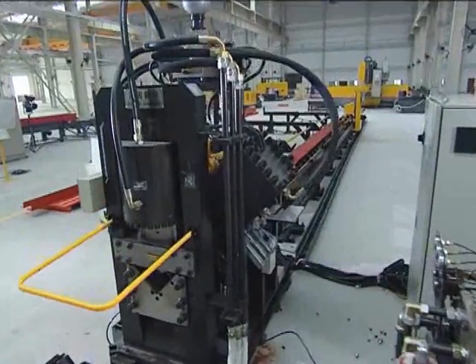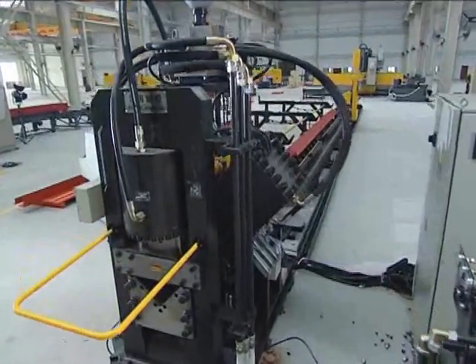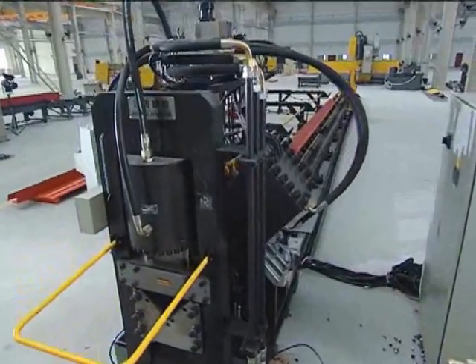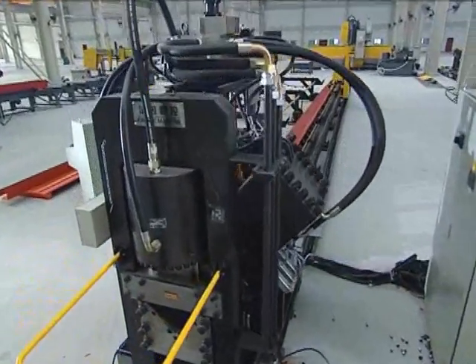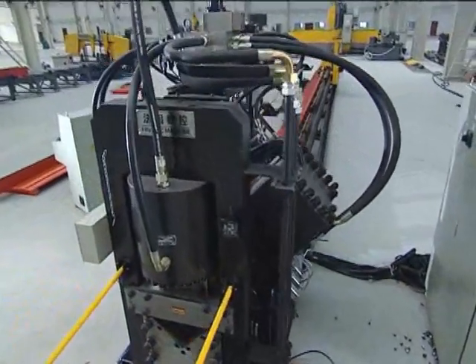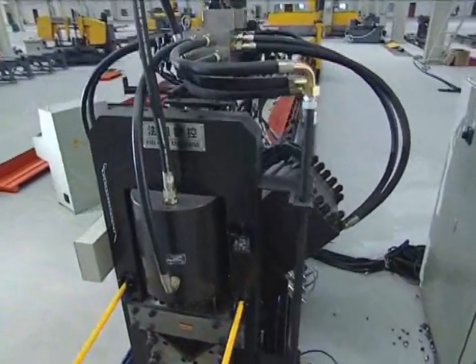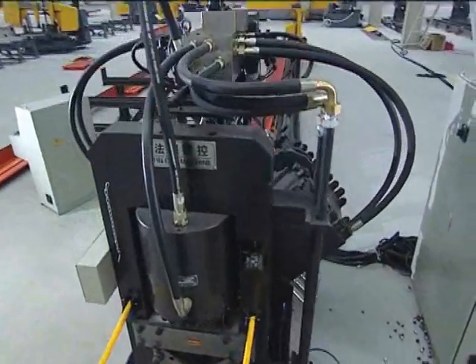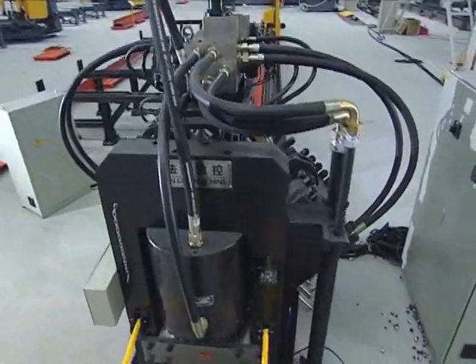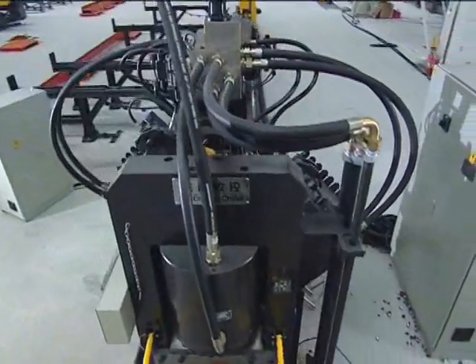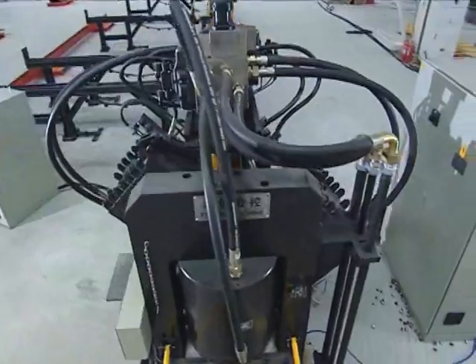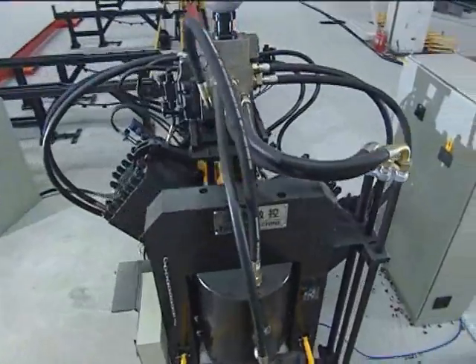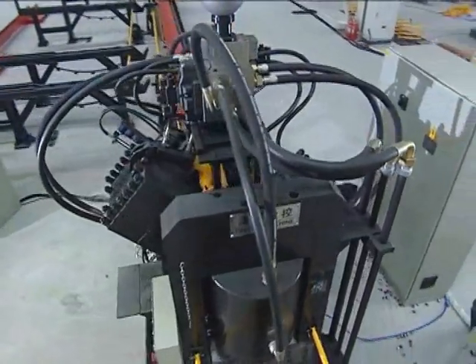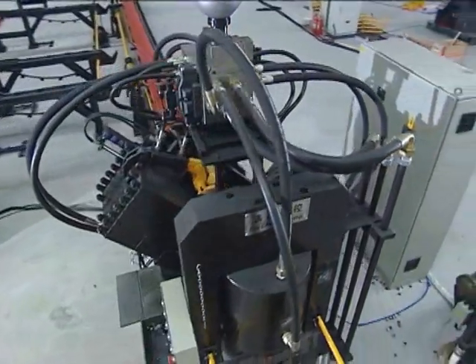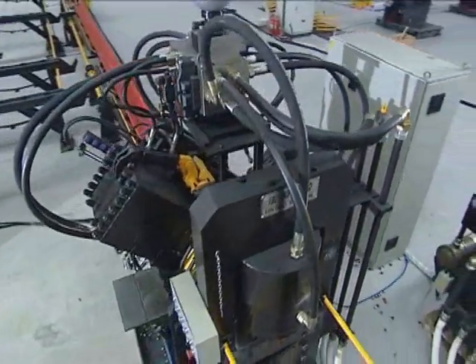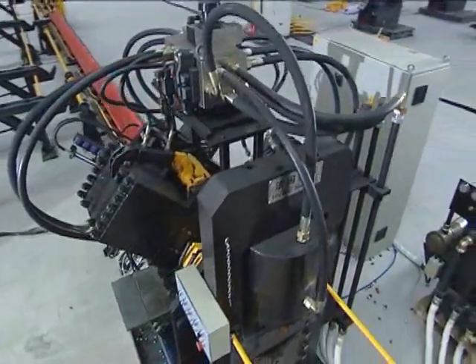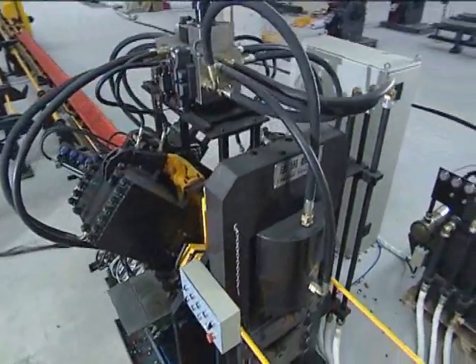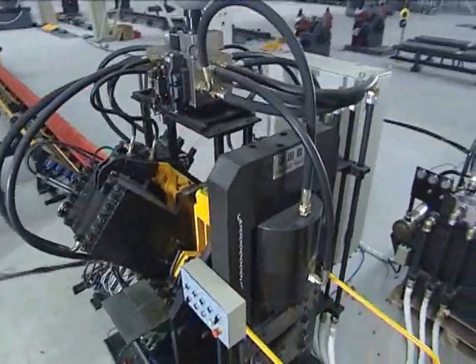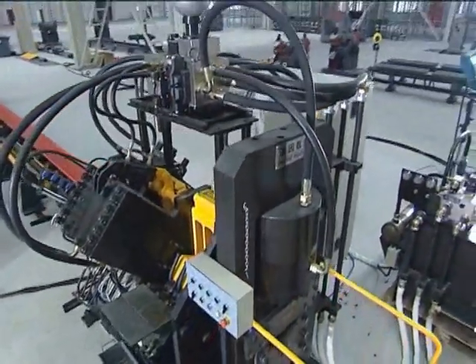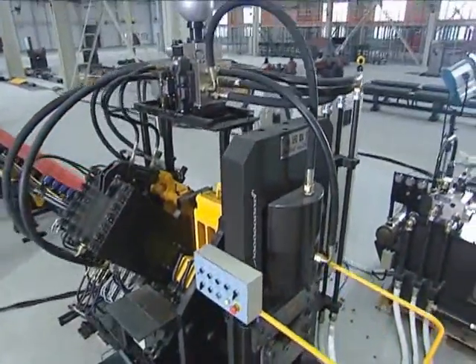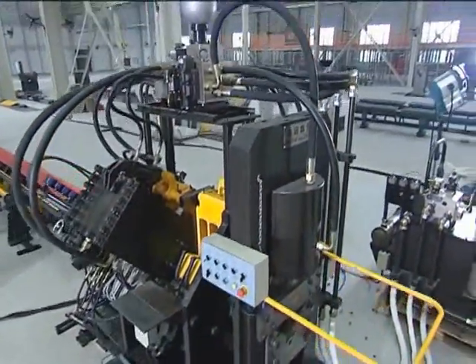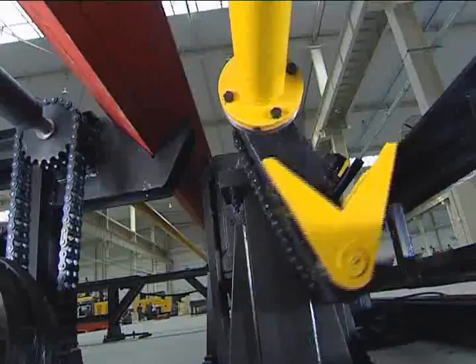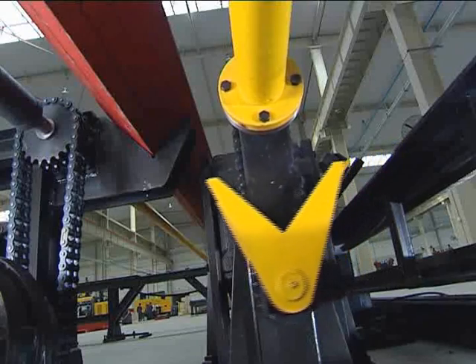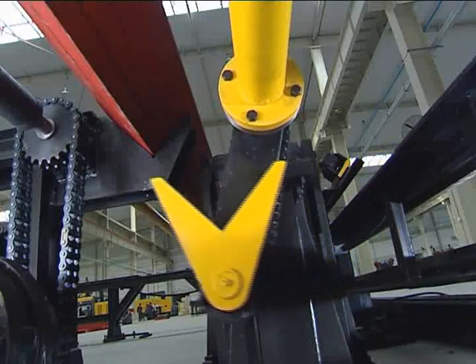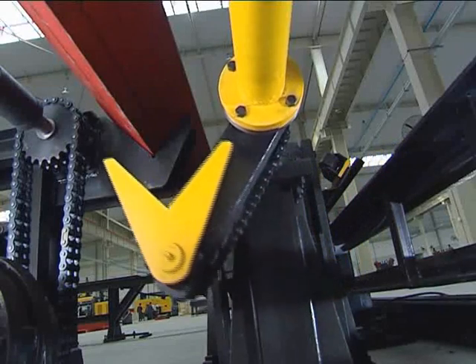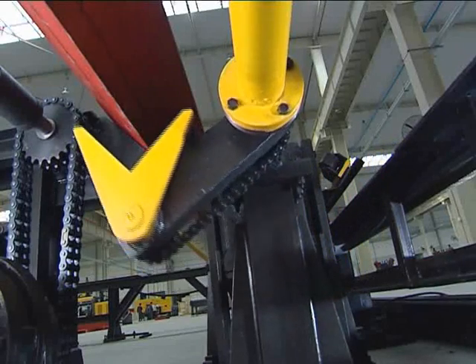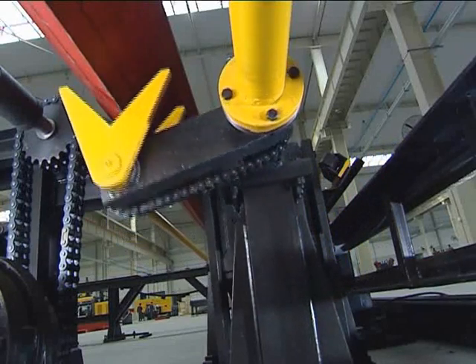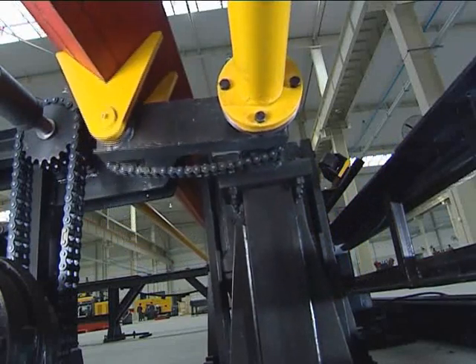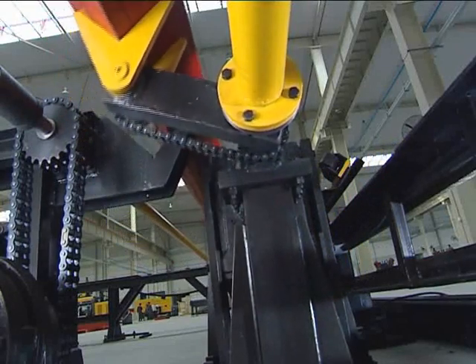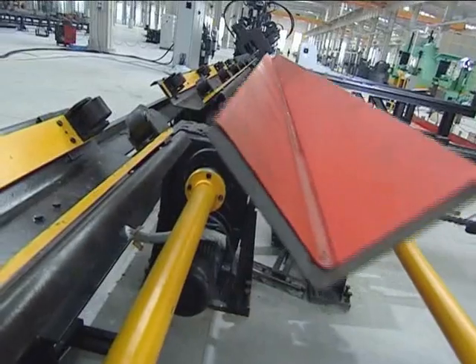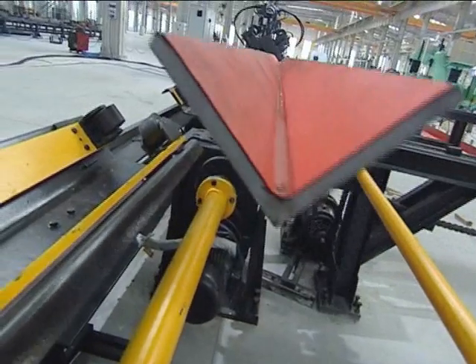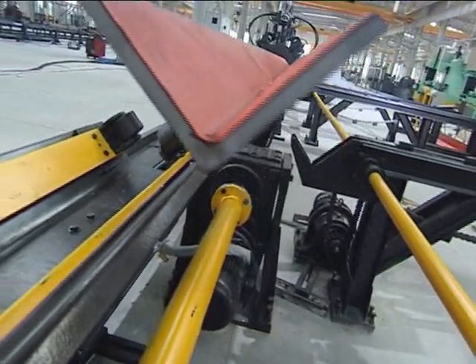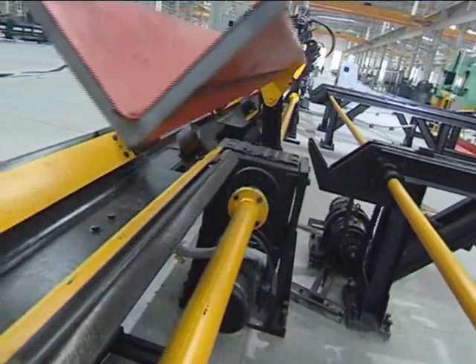A bigger size chain on the transverse conveyor with block improved the tensile load capacity of the transmission chain. The rotating loading system is driven stably by the motor through the reducer.